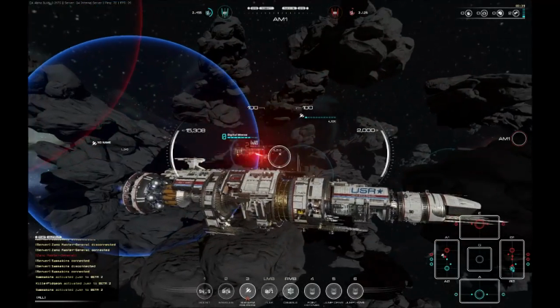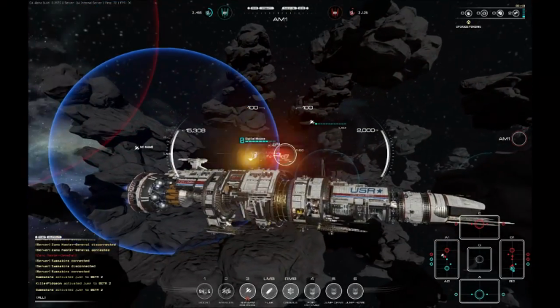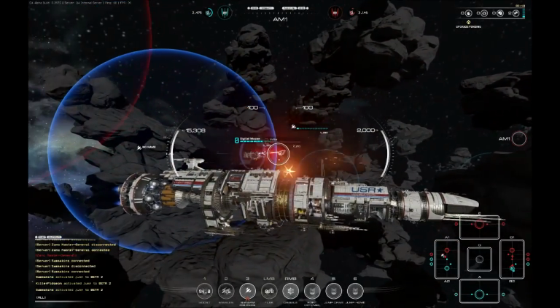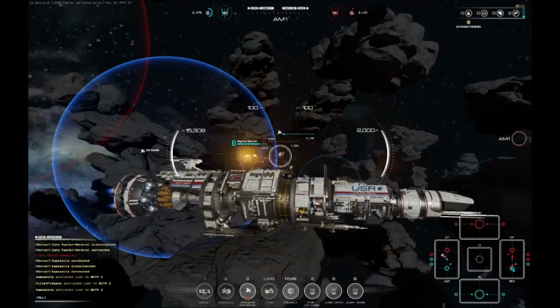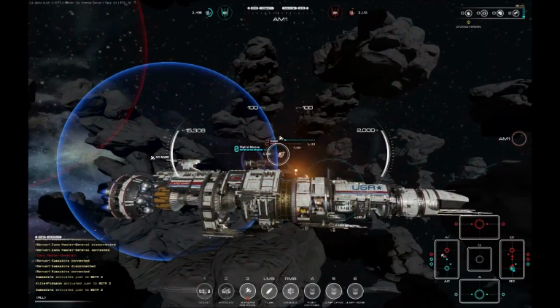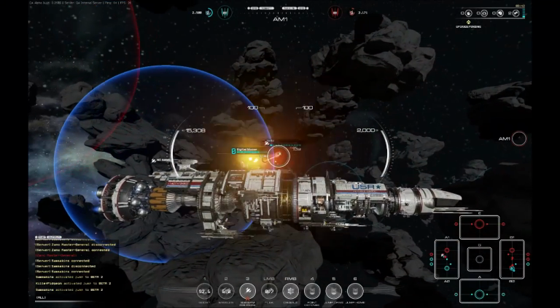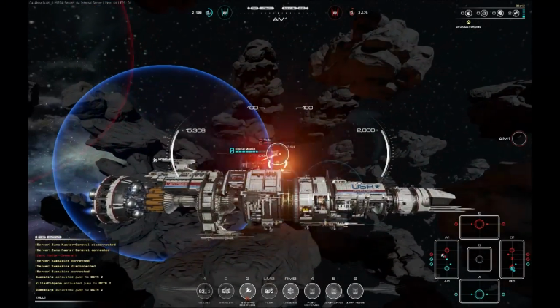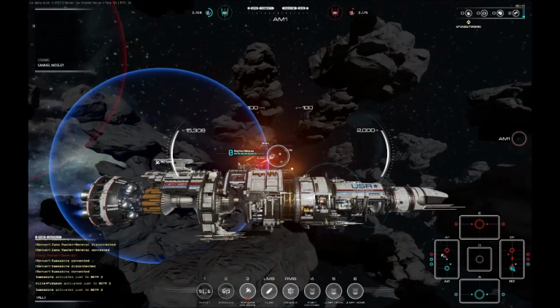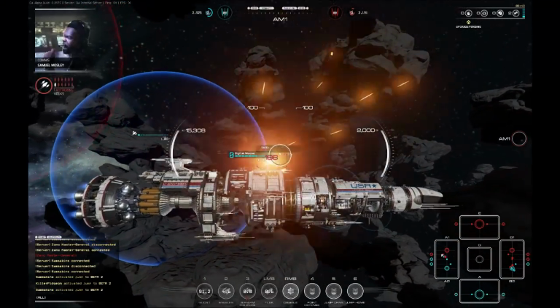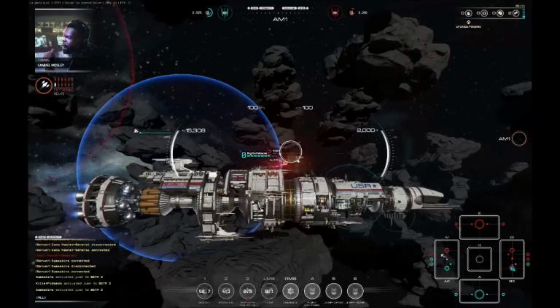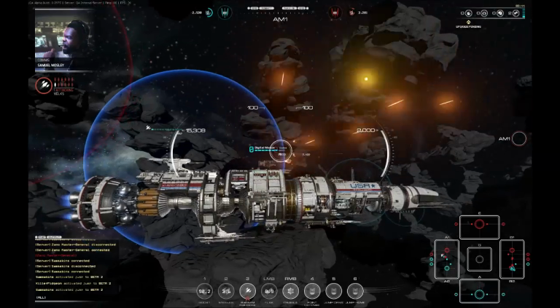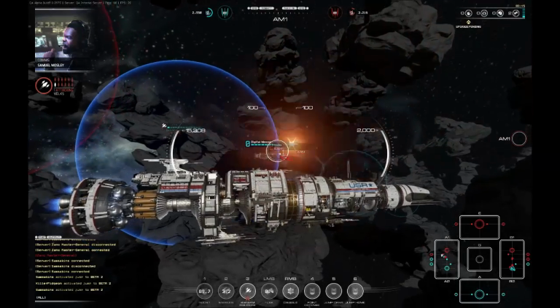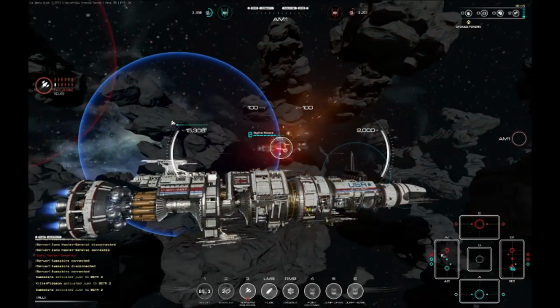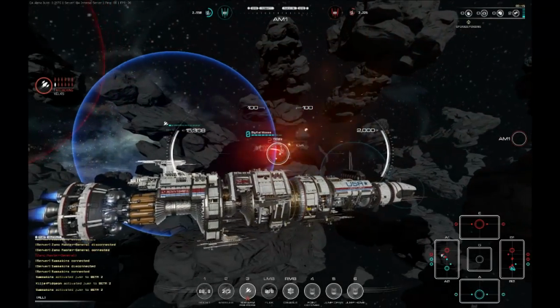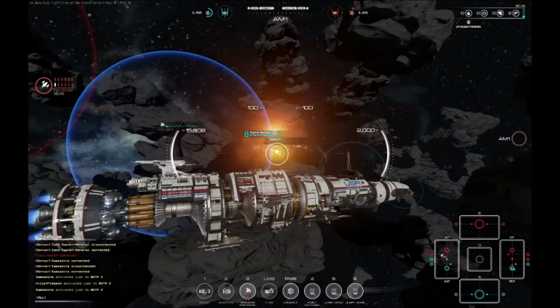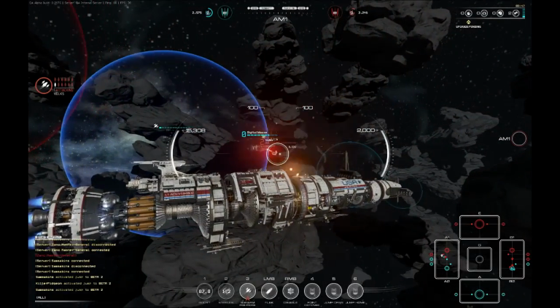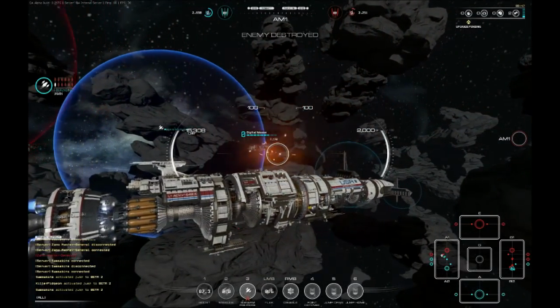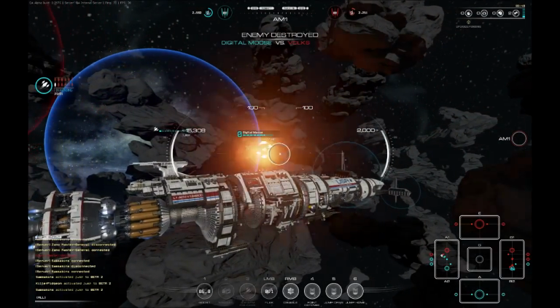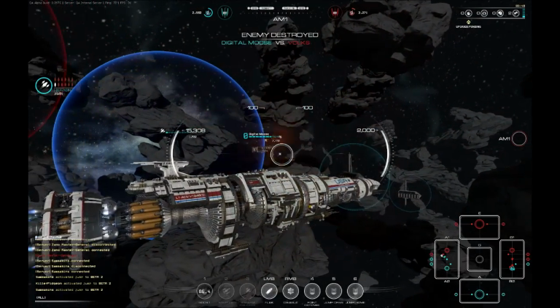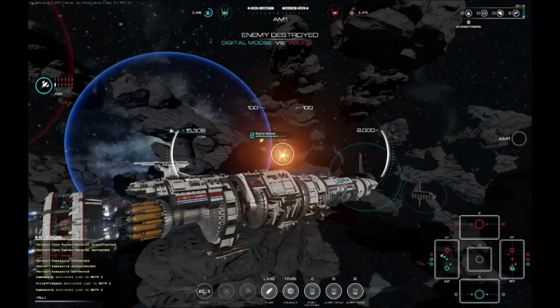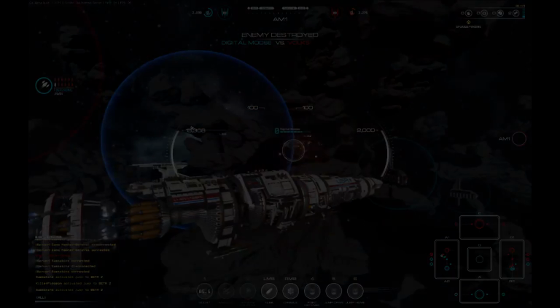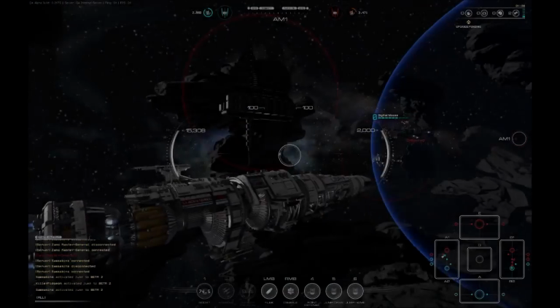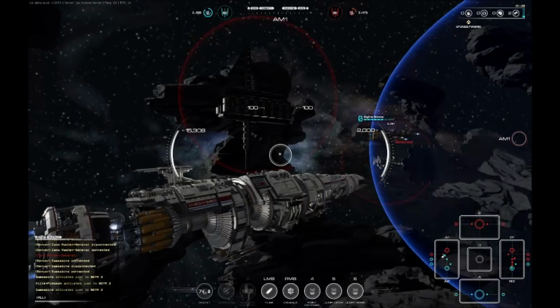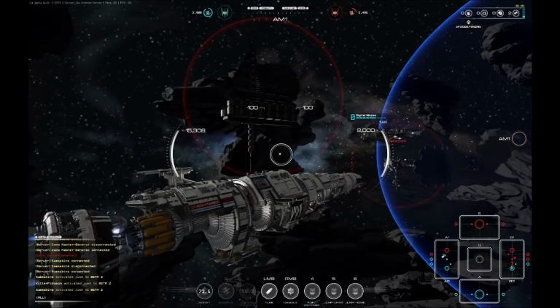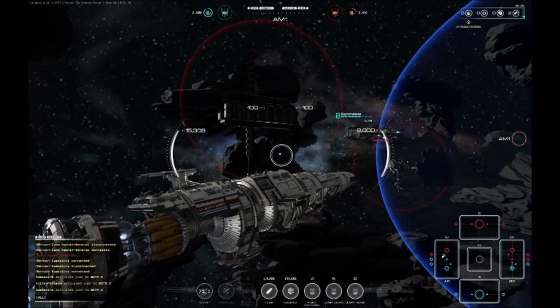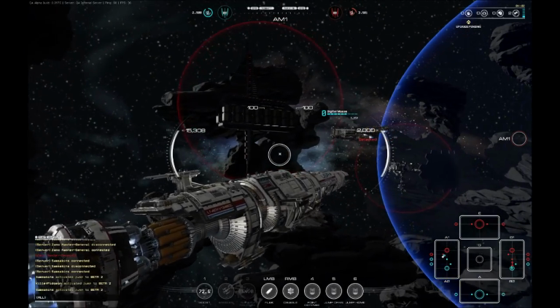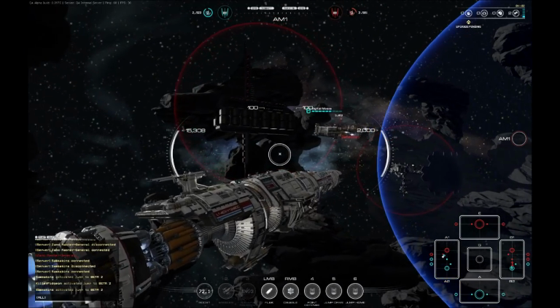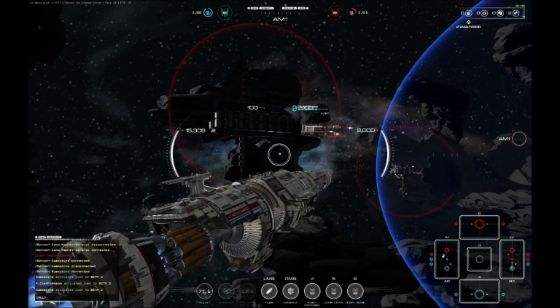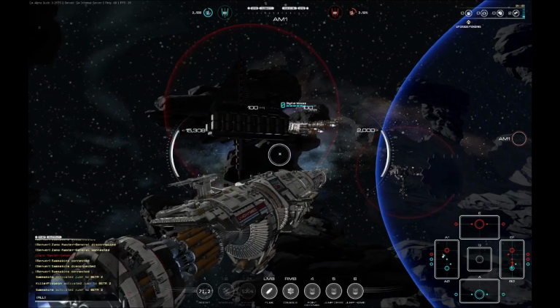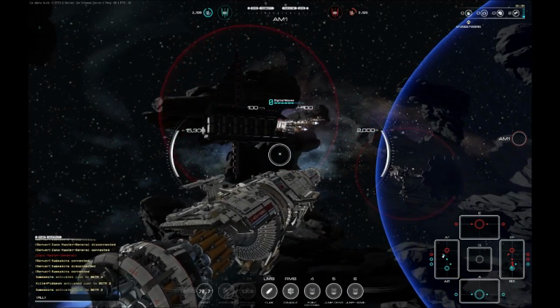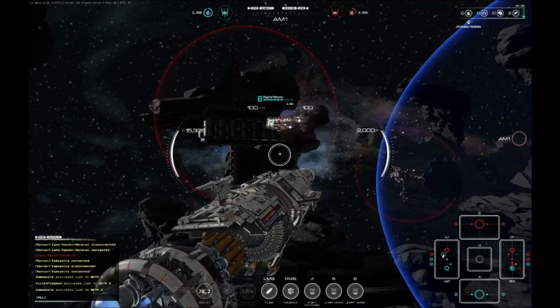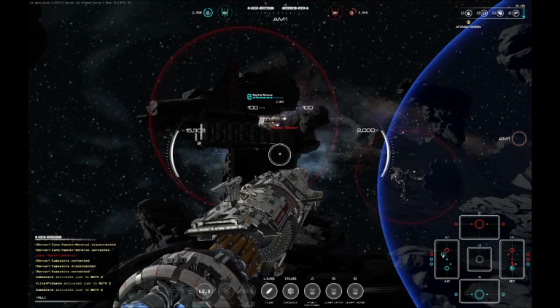Movement is WASD based, with your mouse reserved for moving the camera. The spacebar can be used to ascend your craft, while the control key can be used to descend. If you fancy letting cruise control take over — perhaps while you use the chat features to talk with your team — you can use the C key to let the ship take control.